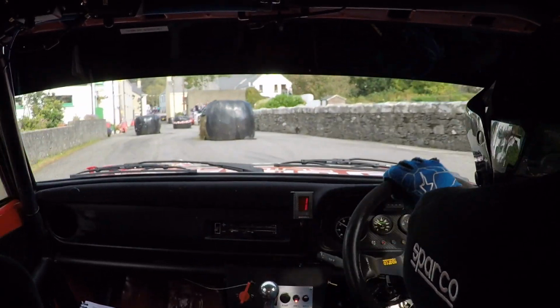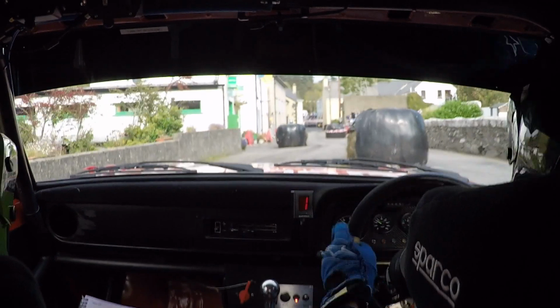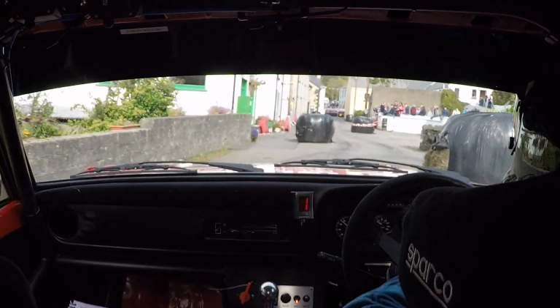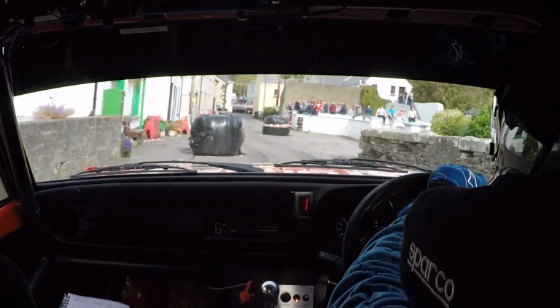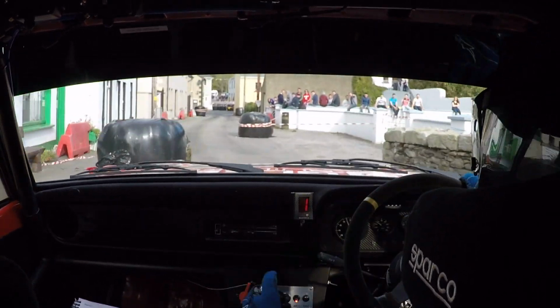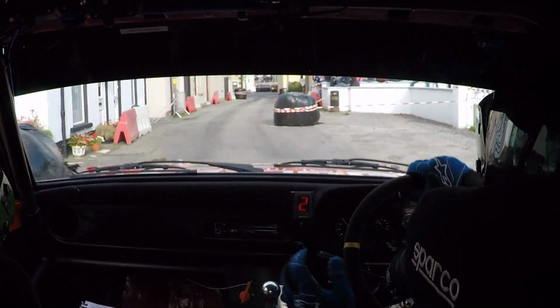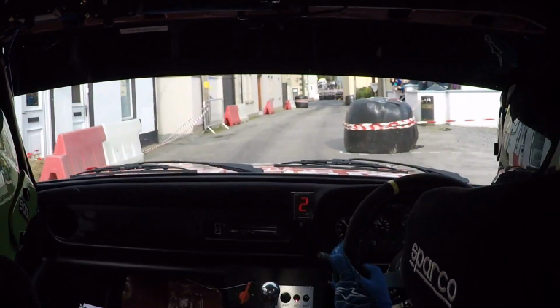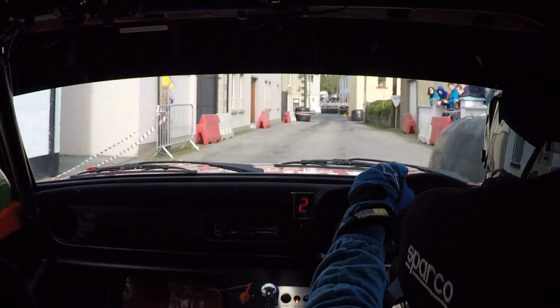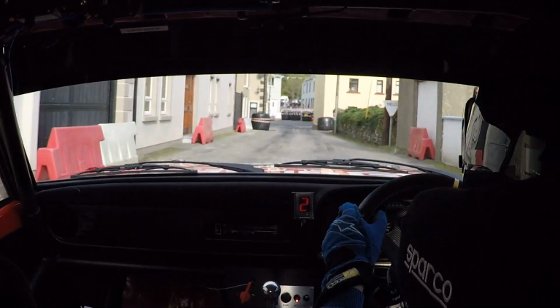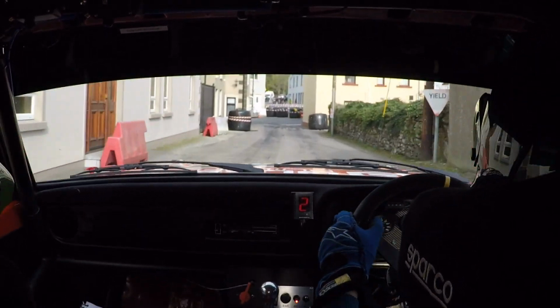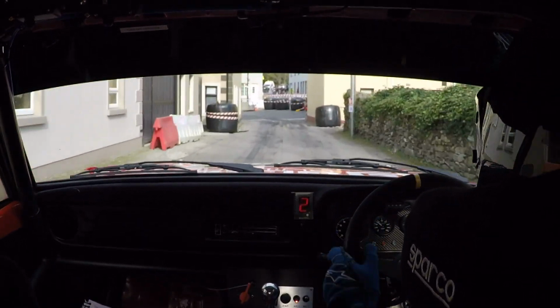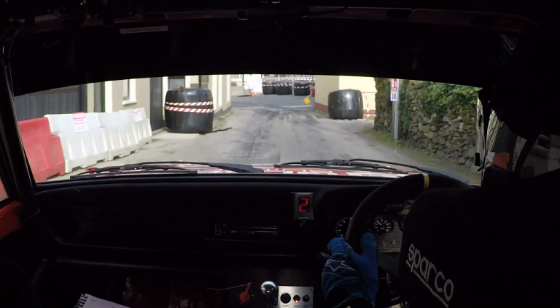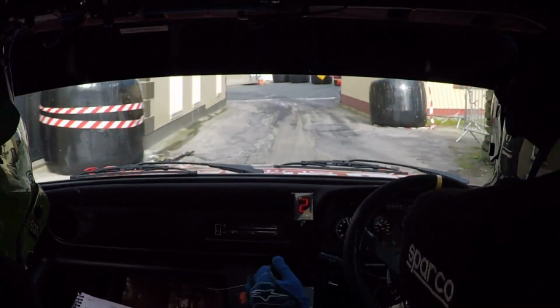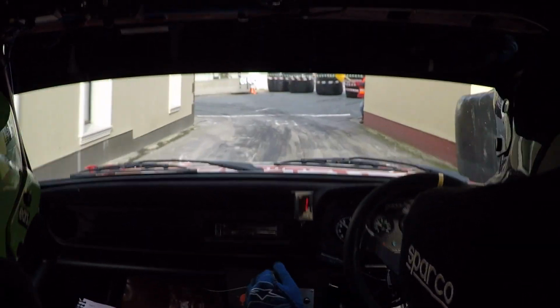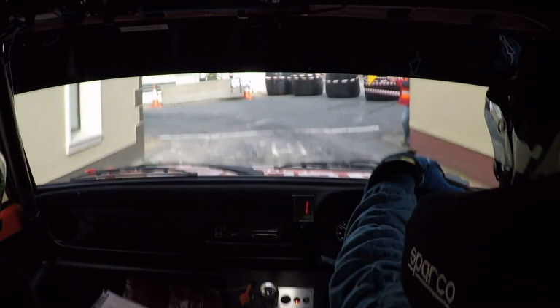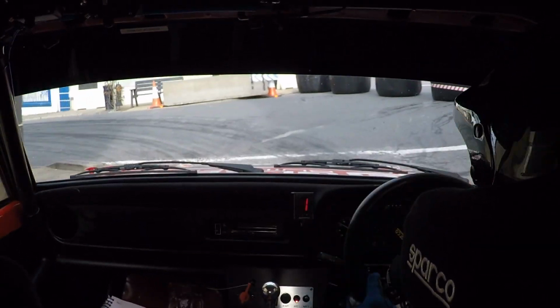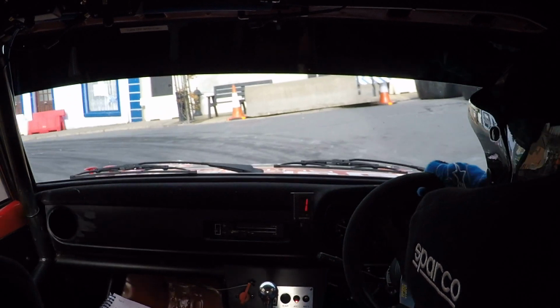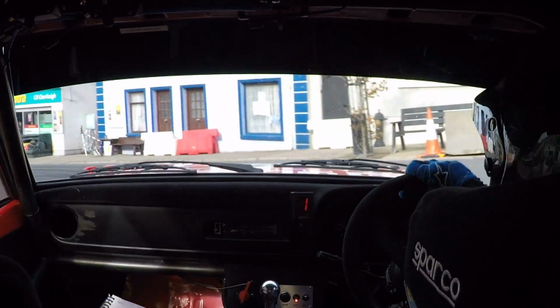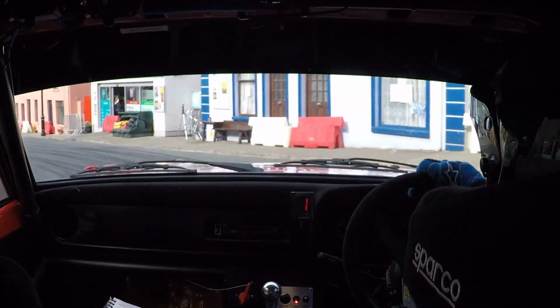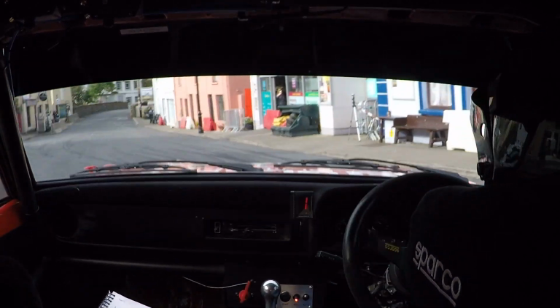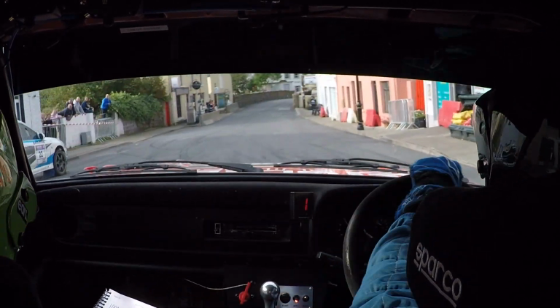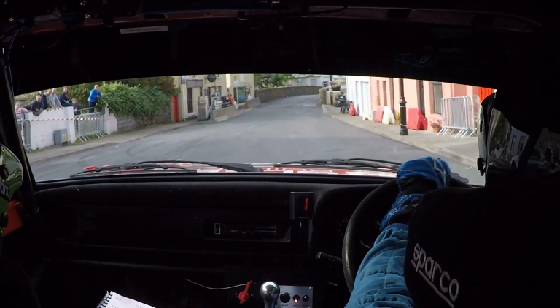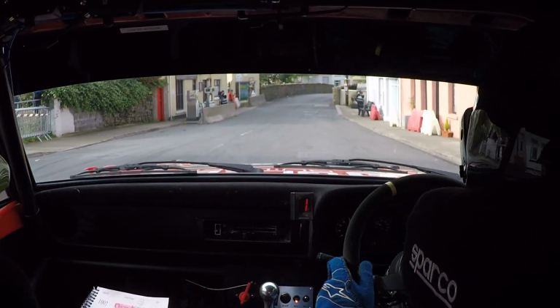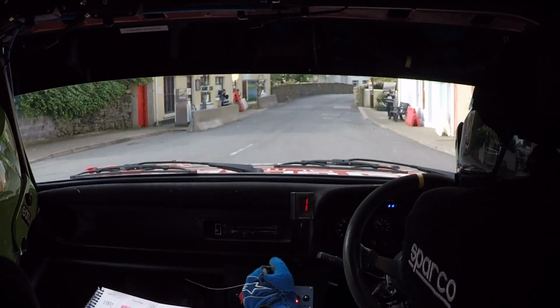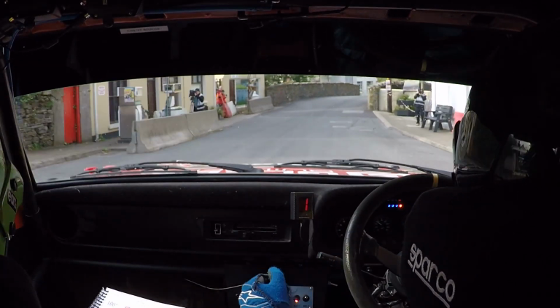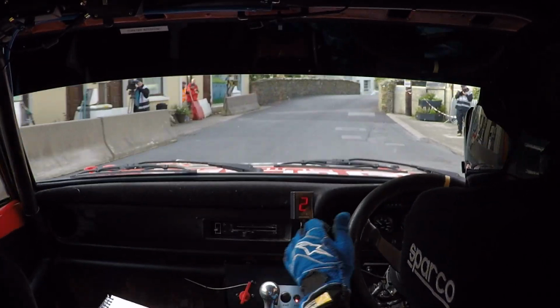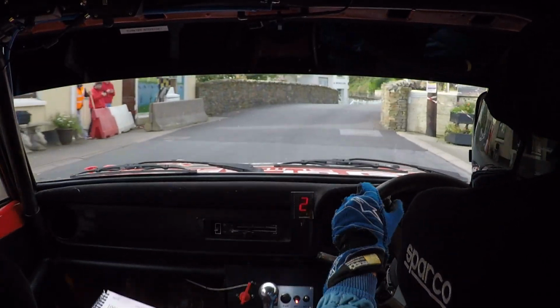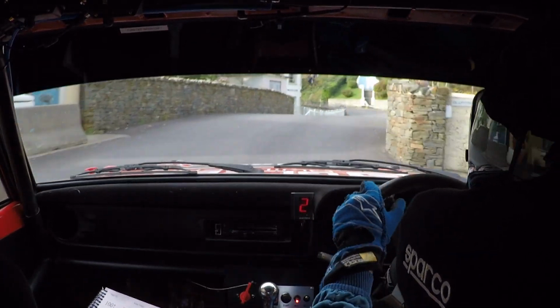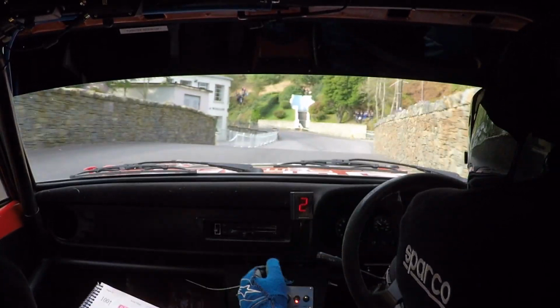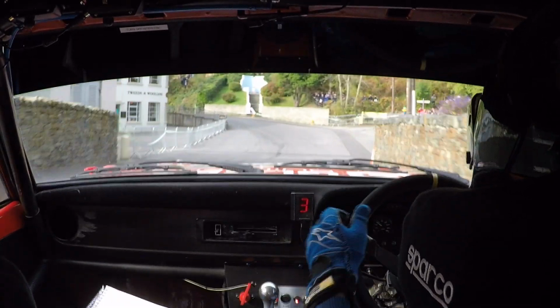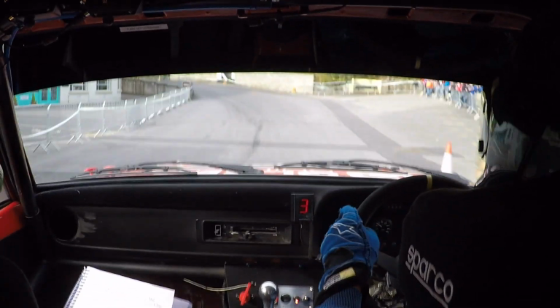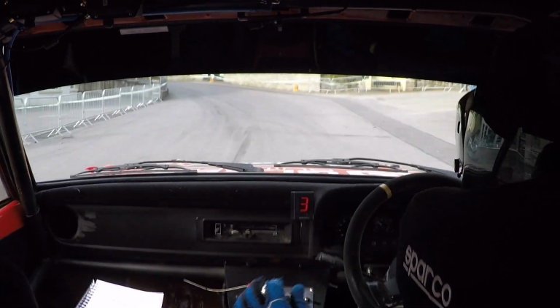Turn square left don't cut, 40. Two right over the bridge, 40, and three left, slippy. Three left here, but it is slippy.